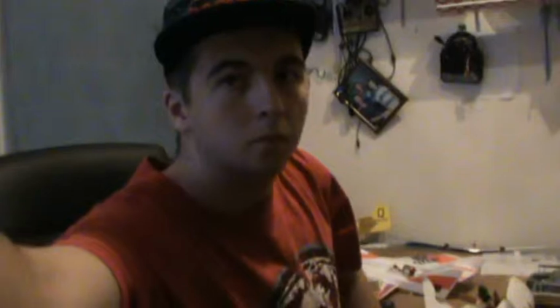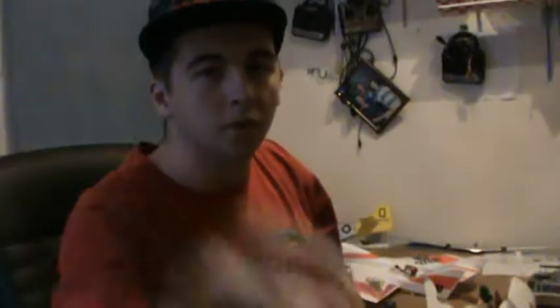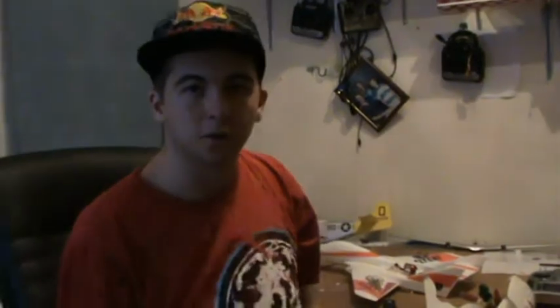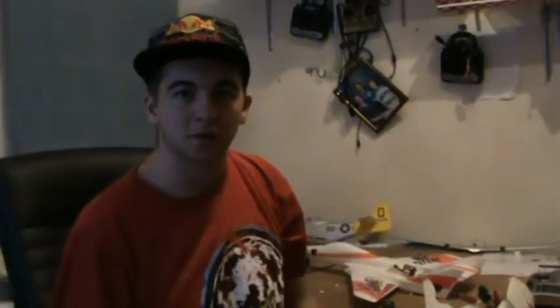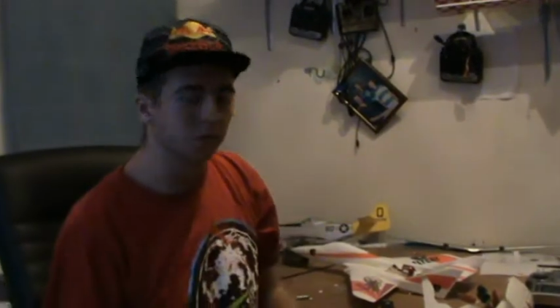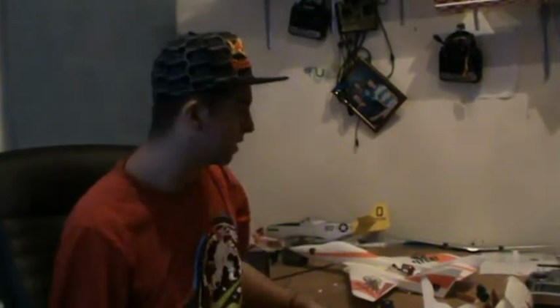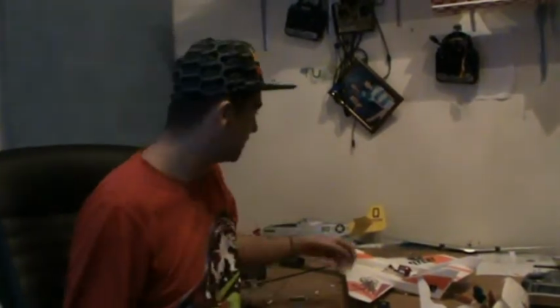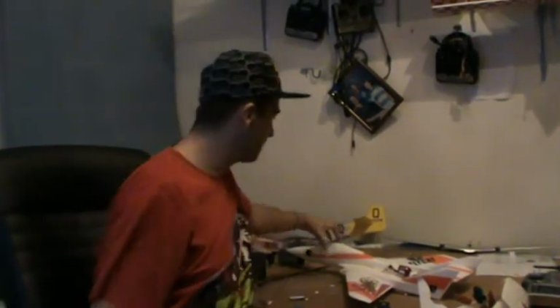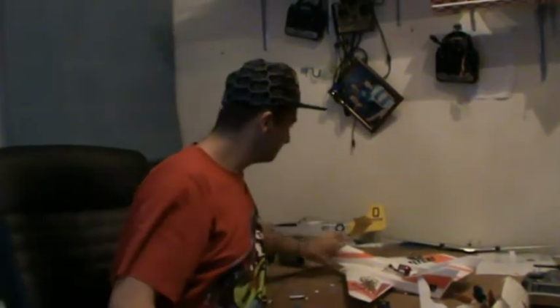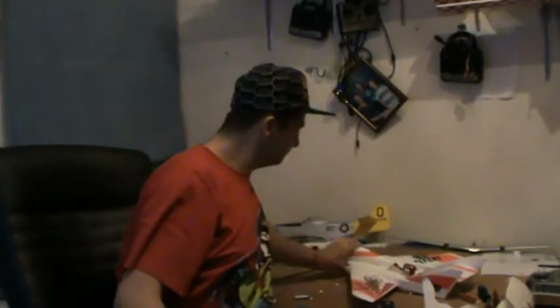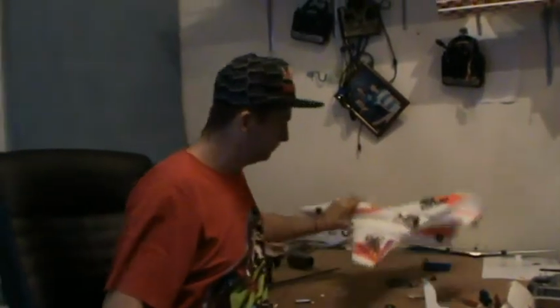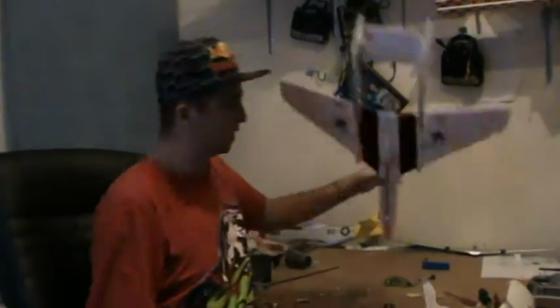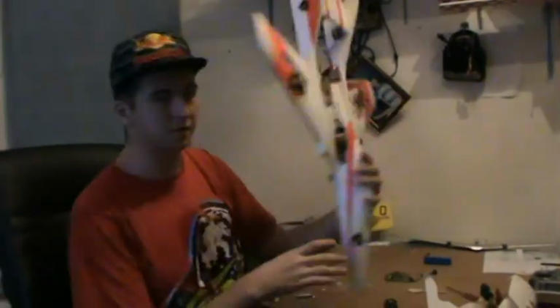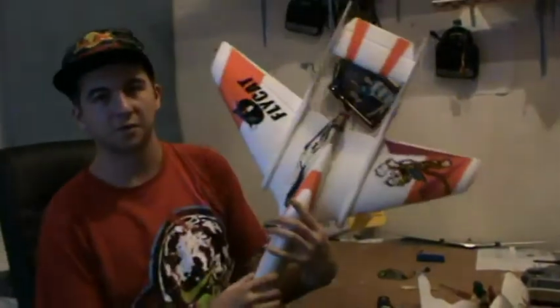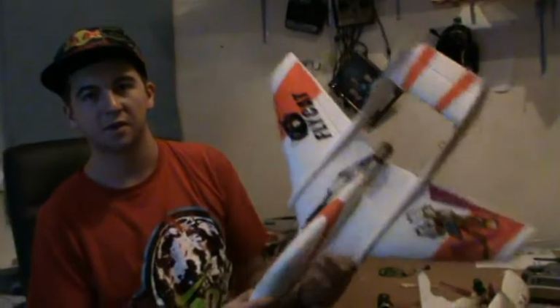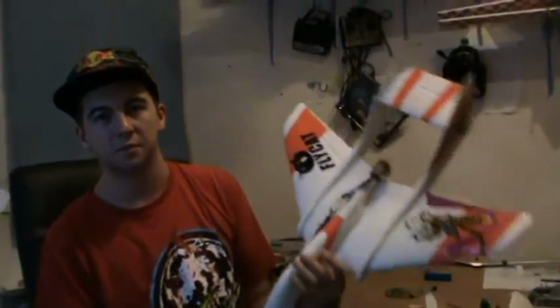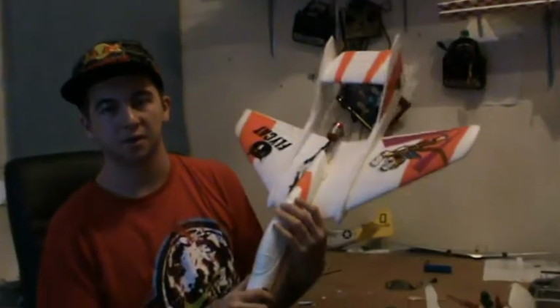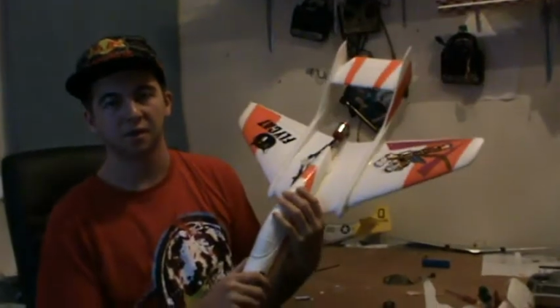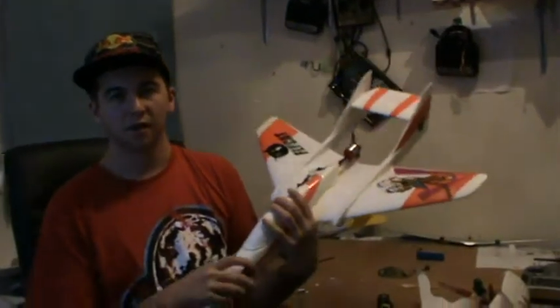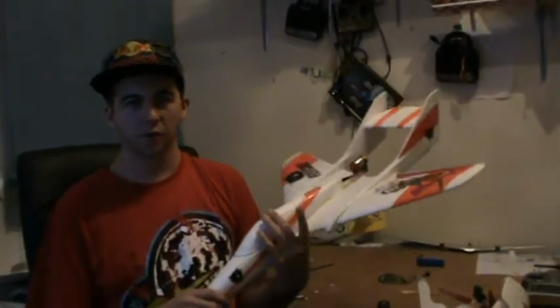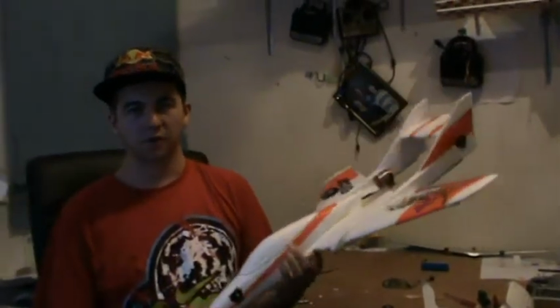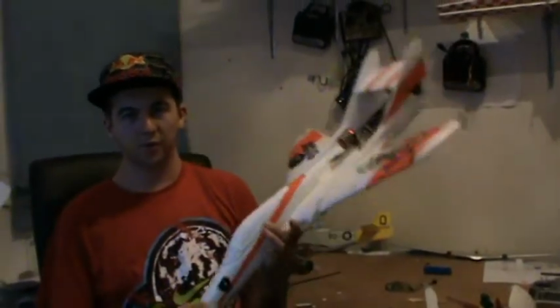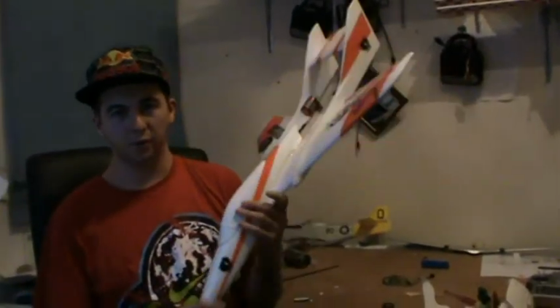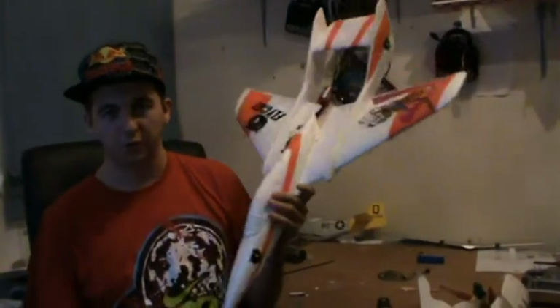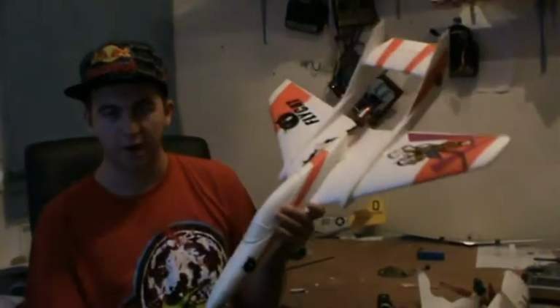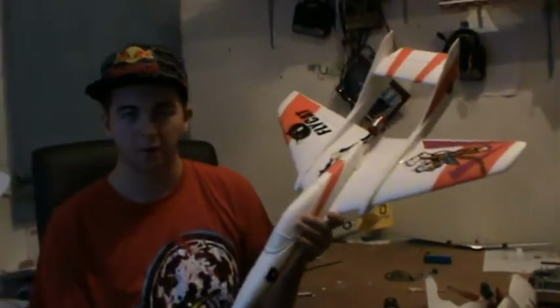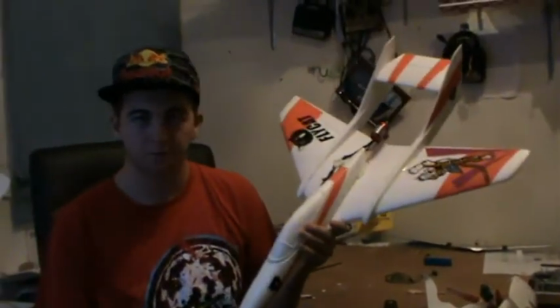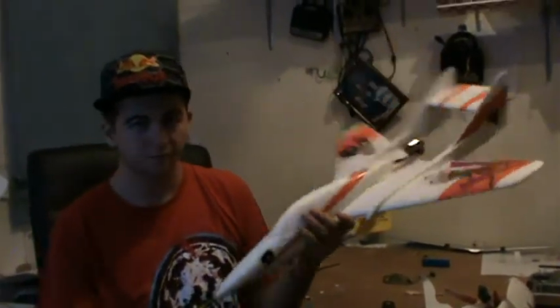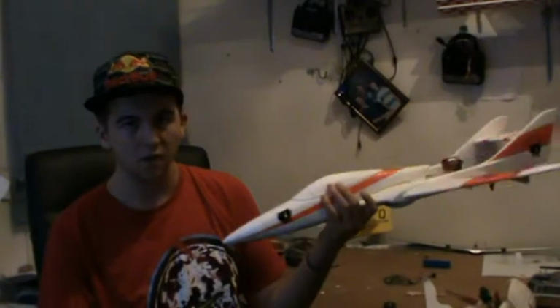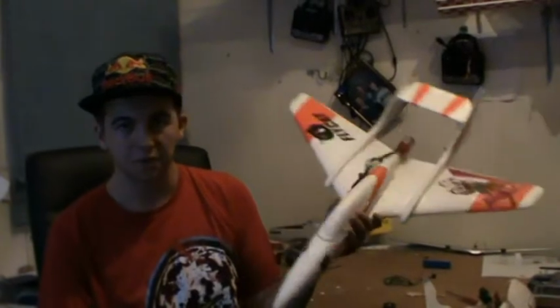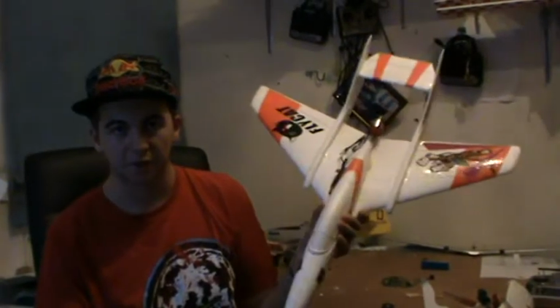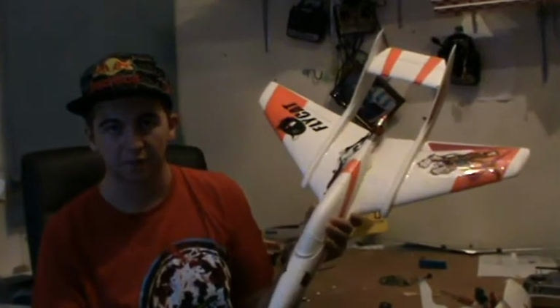Yo, what's up guys, I'm here with the Flycat. I've just finished my assembly build with this — it took me all in all about an hour to put this whole thing together.